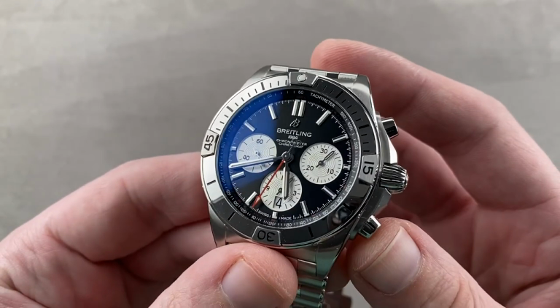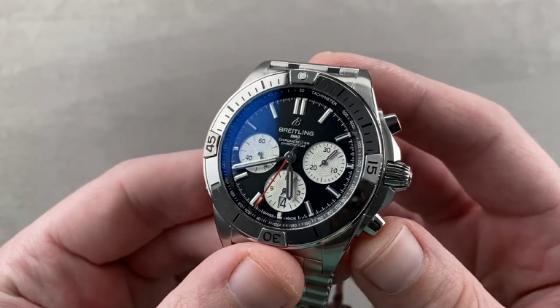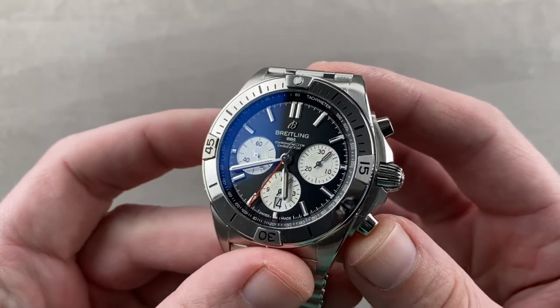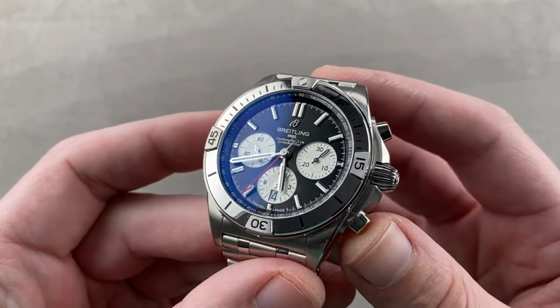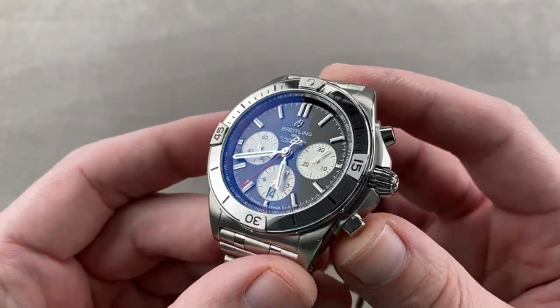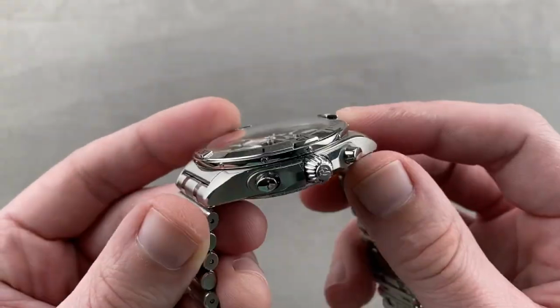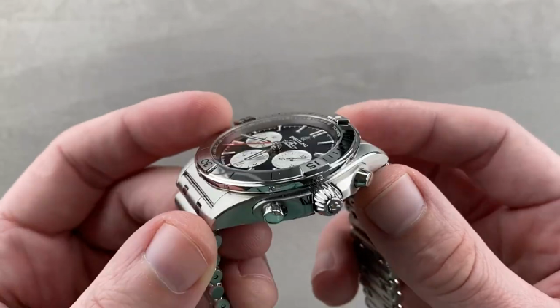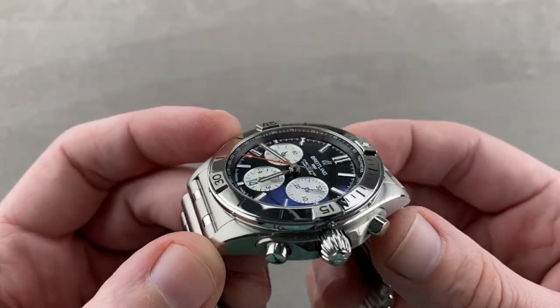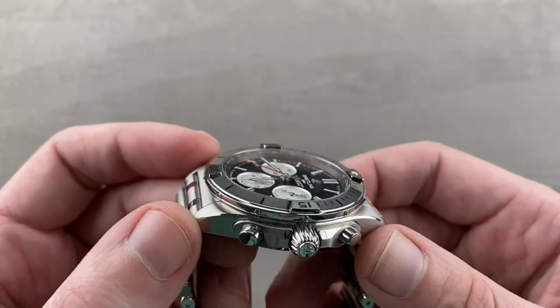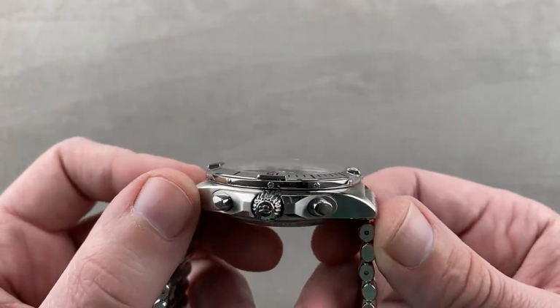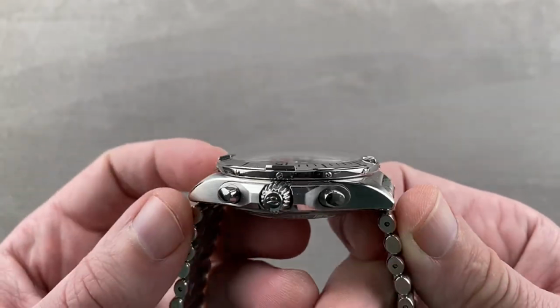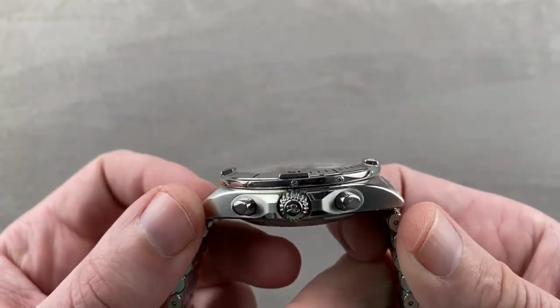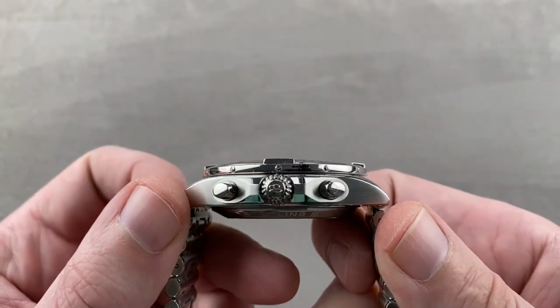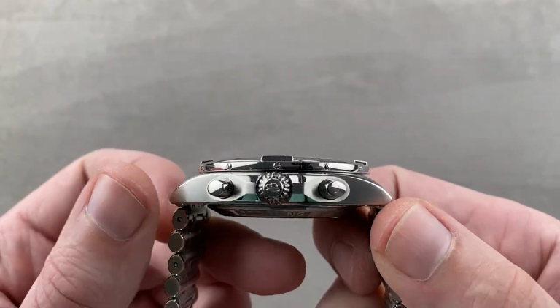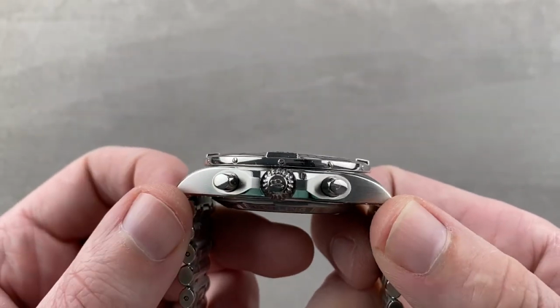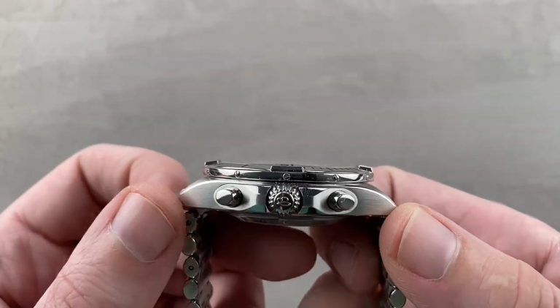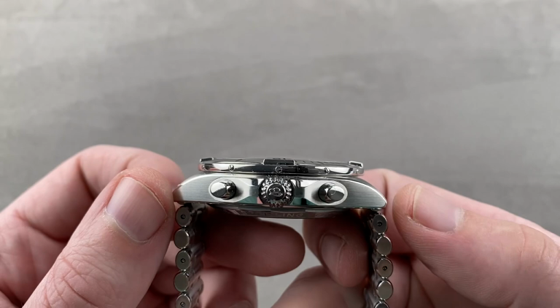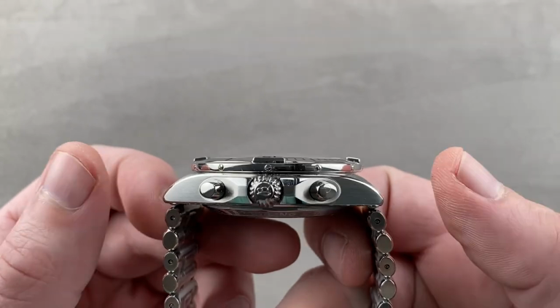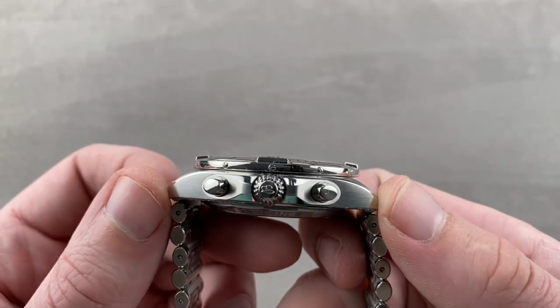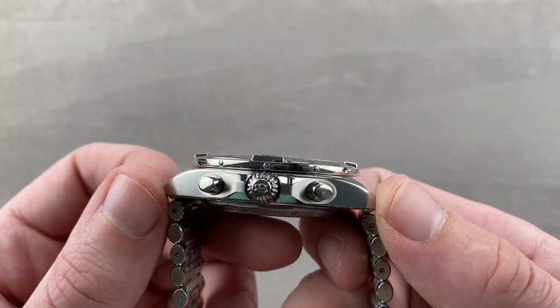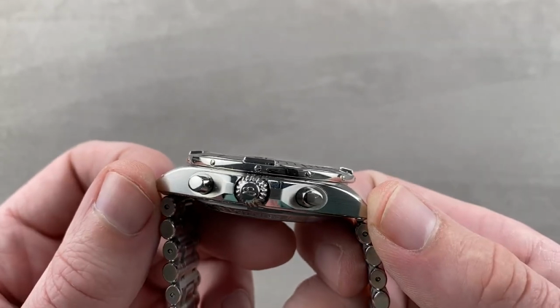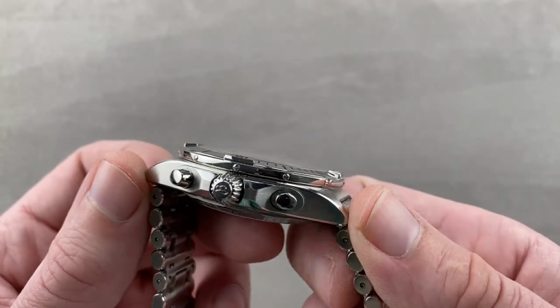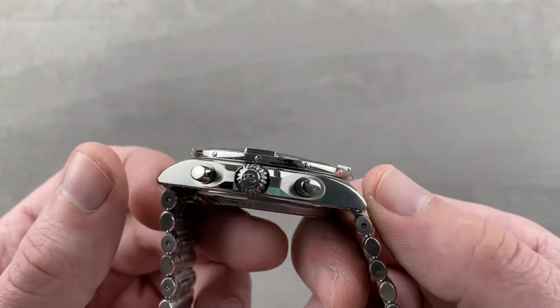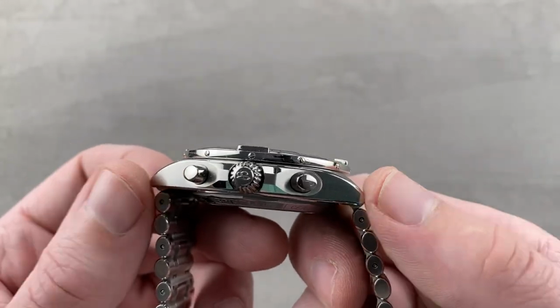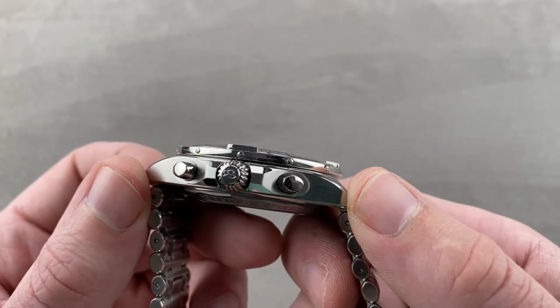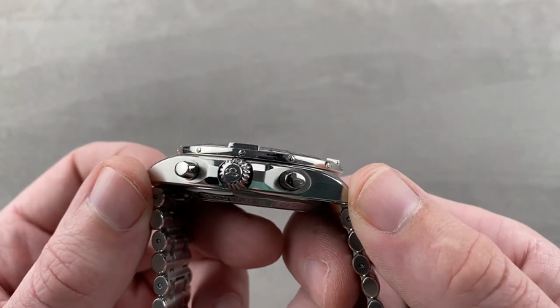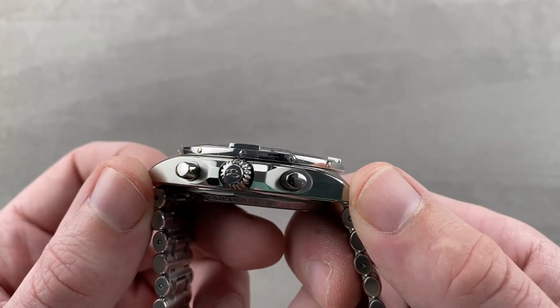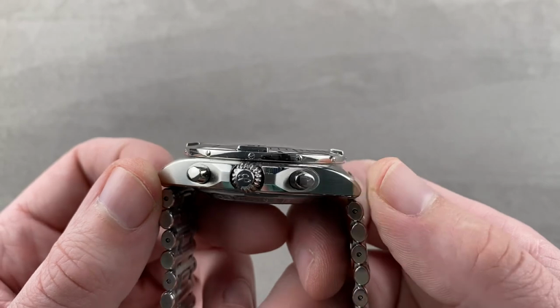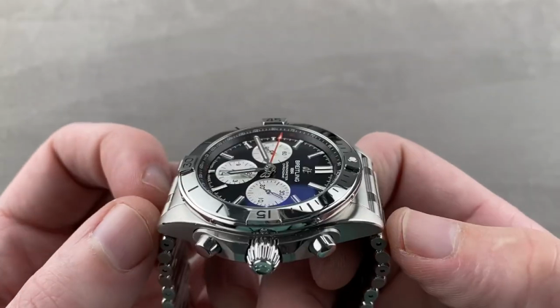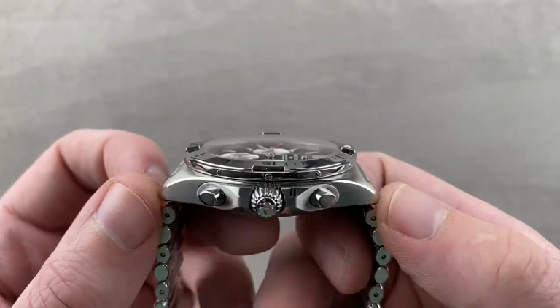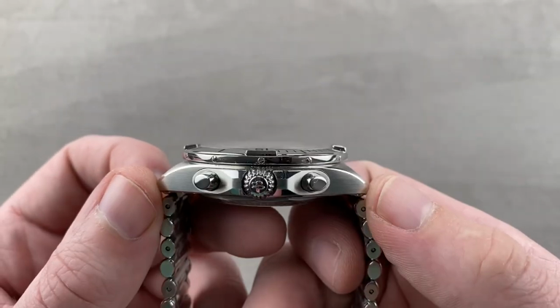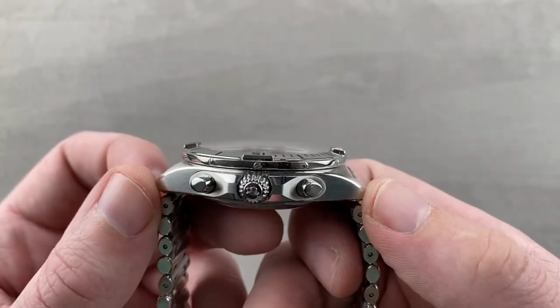Let's talk fit. 42 millimeters in diameter — it's roughly a cushion case in profile, and you can see it is 15.4 millimeters thick, so it's a little bit chunky, though not as chunky as some Breitling watches. 50.4 millimeters from lug to lug means it's reasonably short across the wrist.